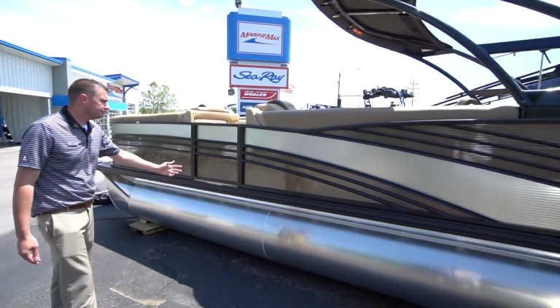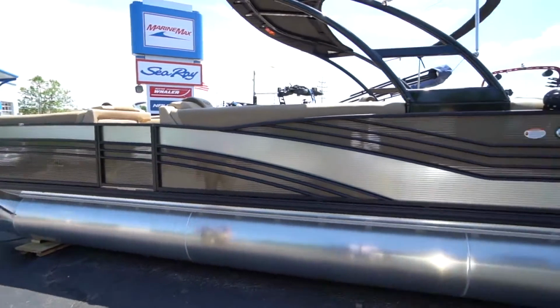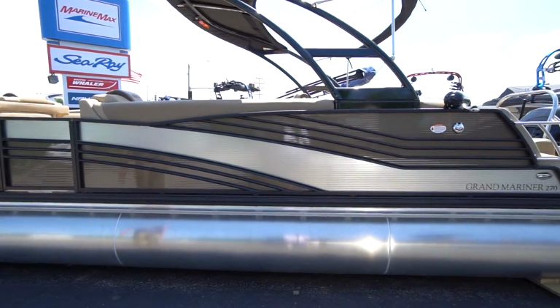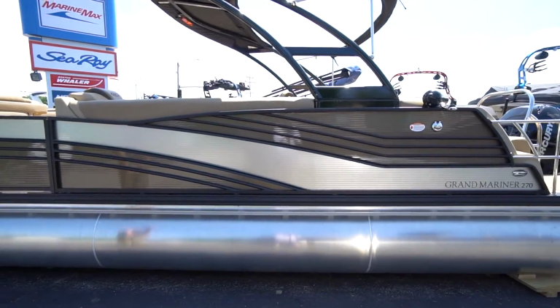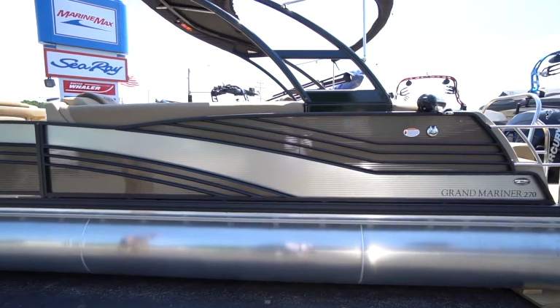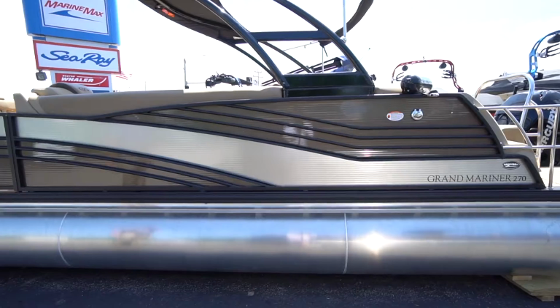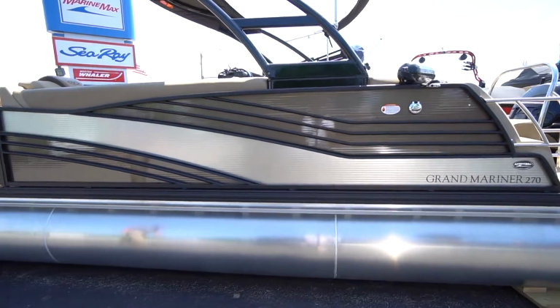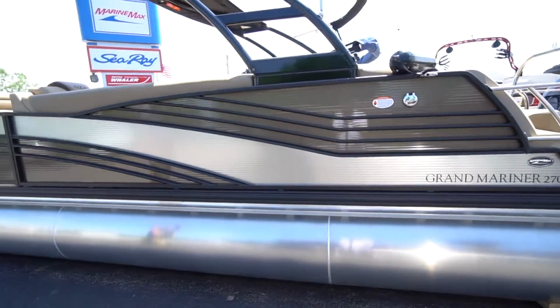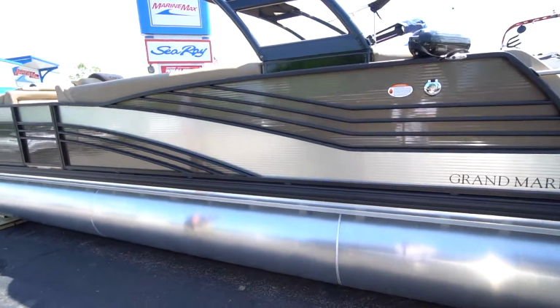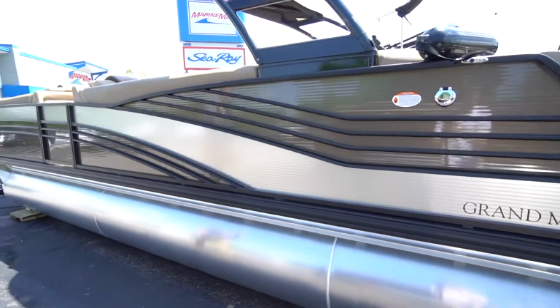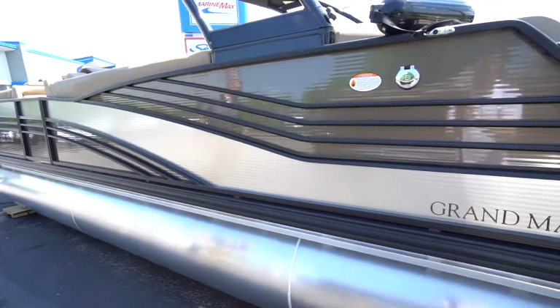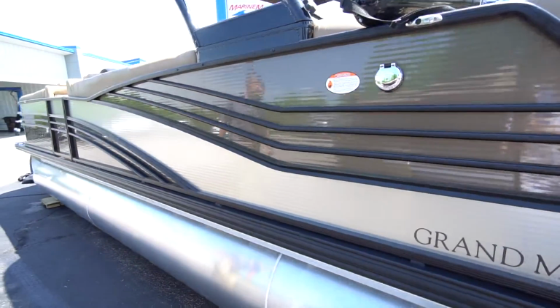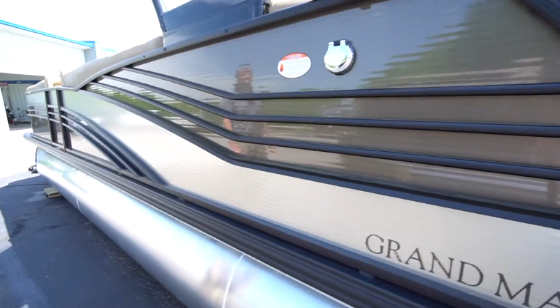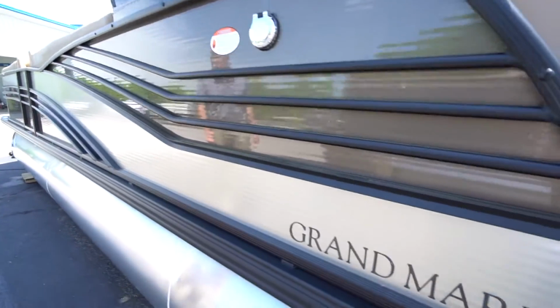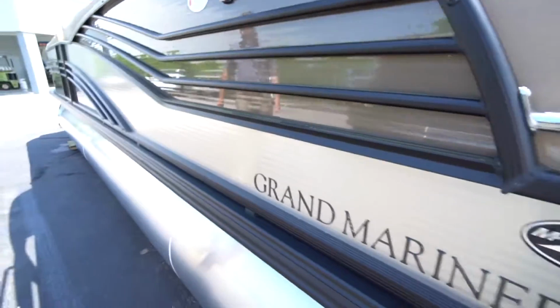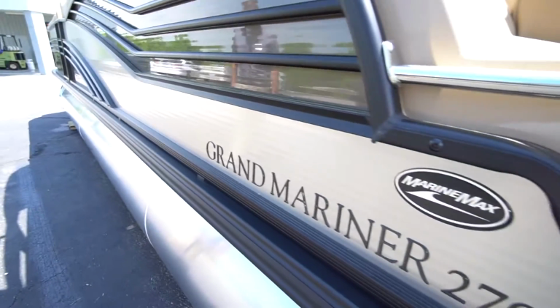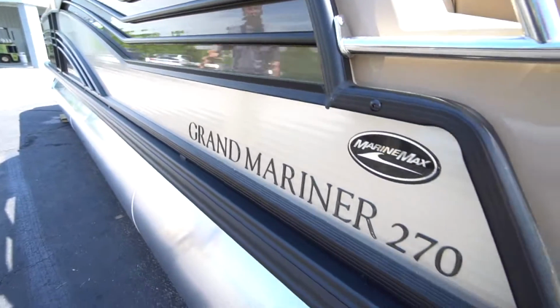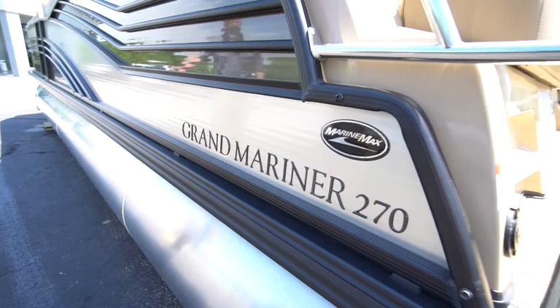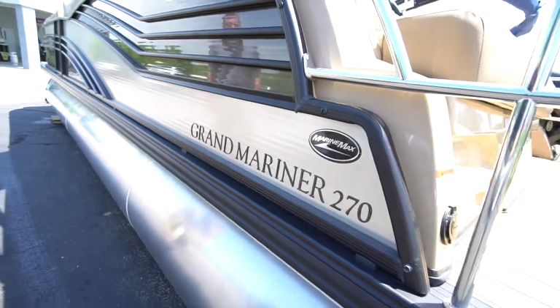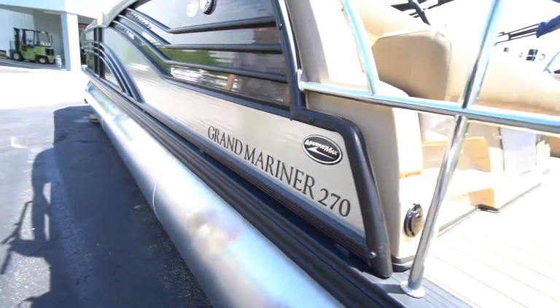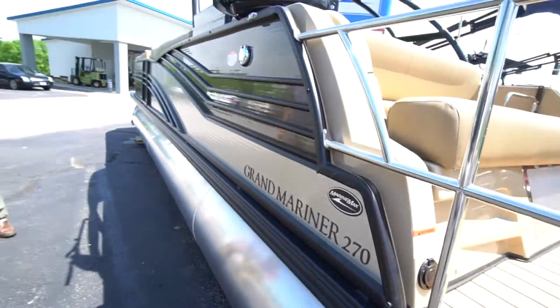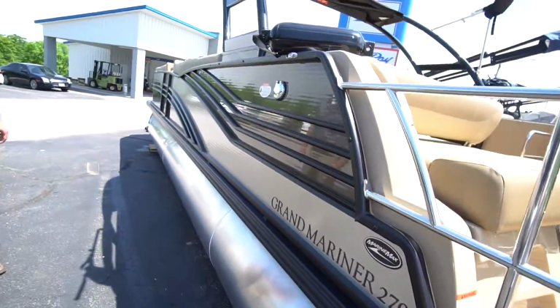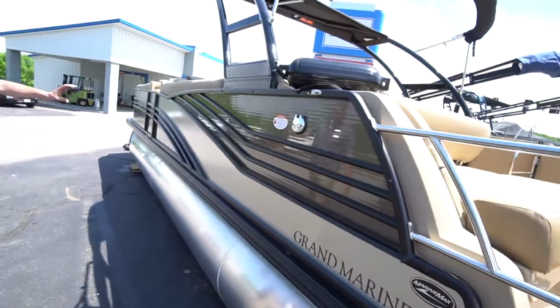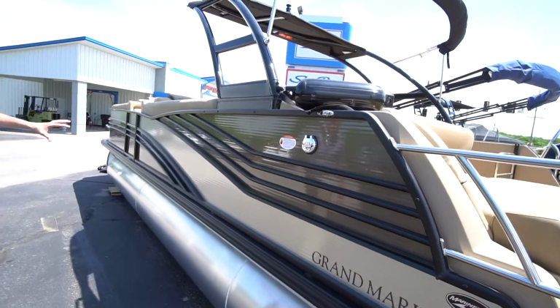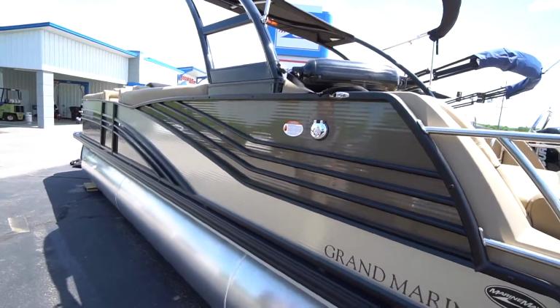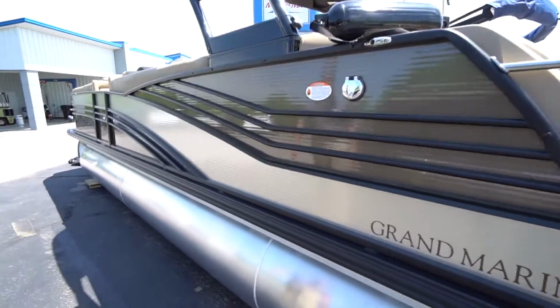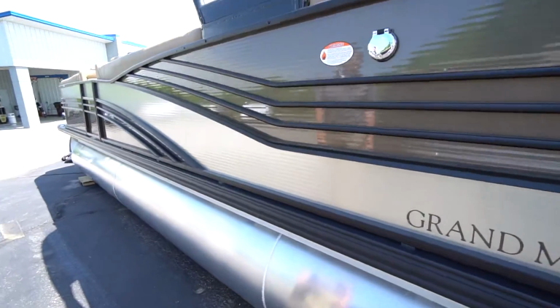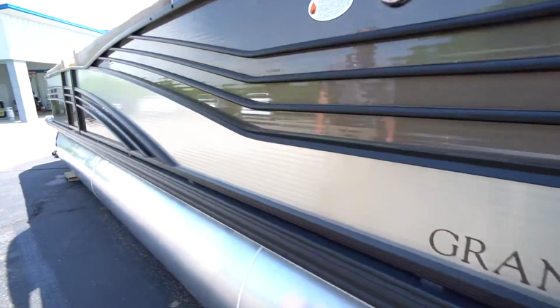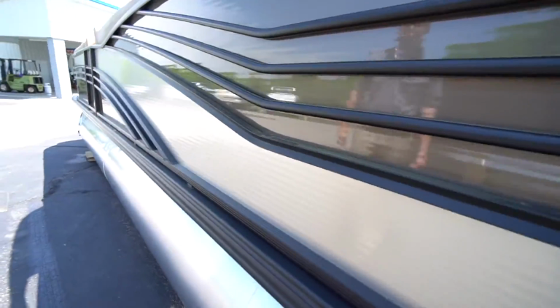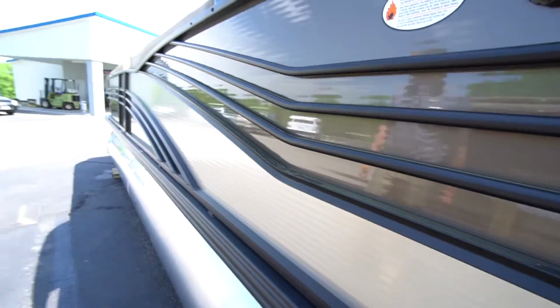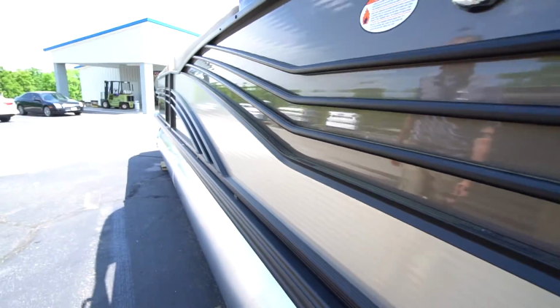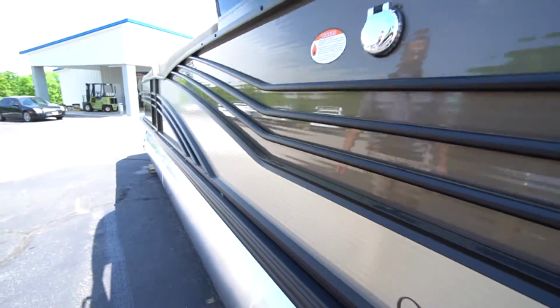Behind me is a Harris 270 Grand Mariner. This is almost a 30-foot tri-toon — probably the biggest one we carry. I really like this color combination. Let's go around to the back of the boat.